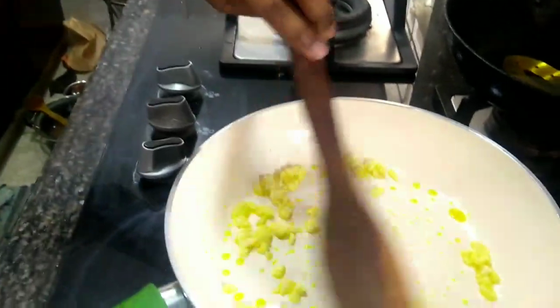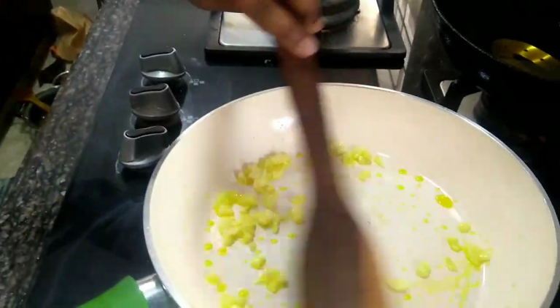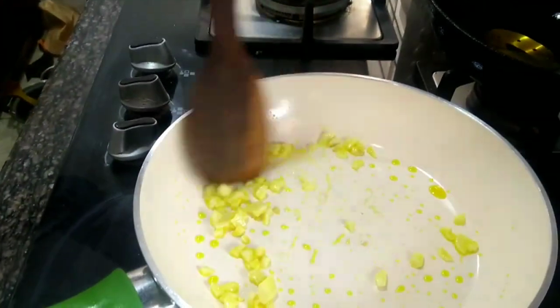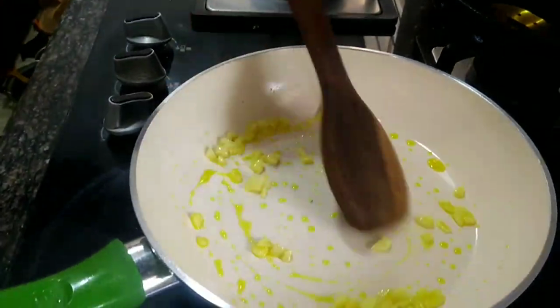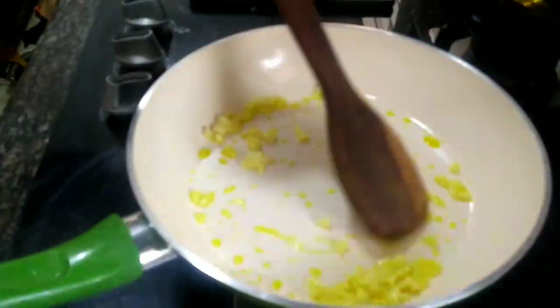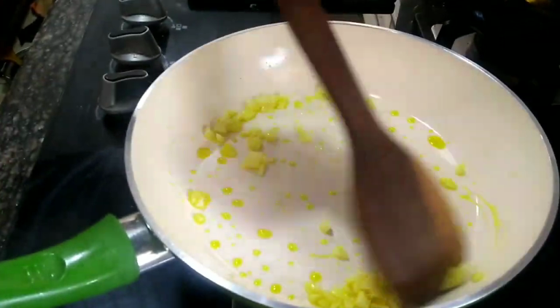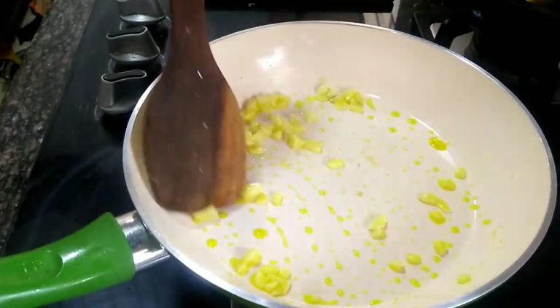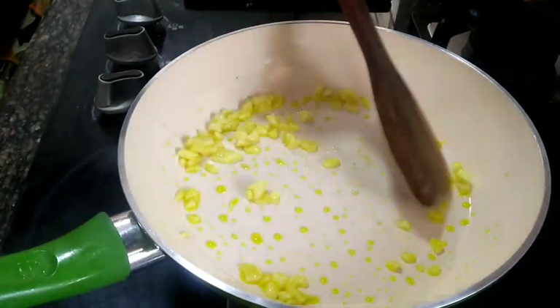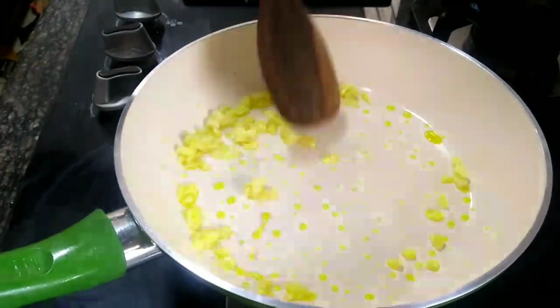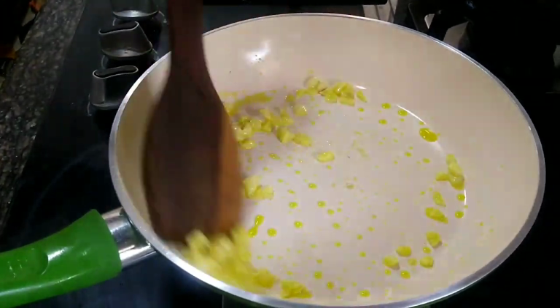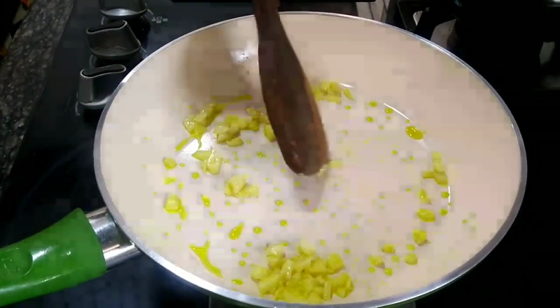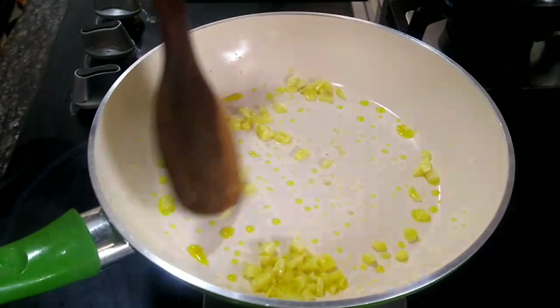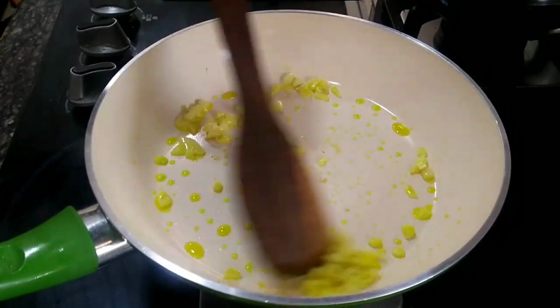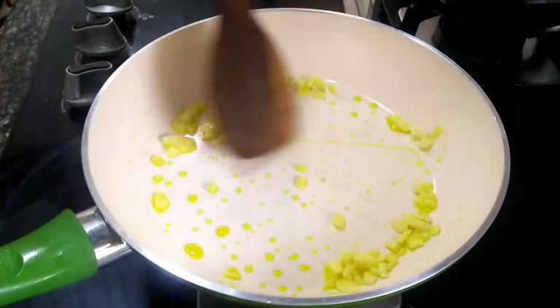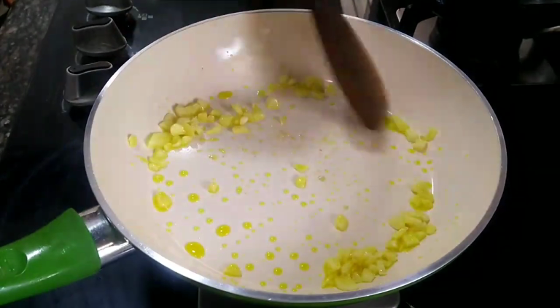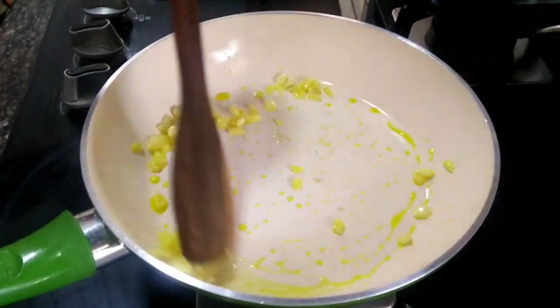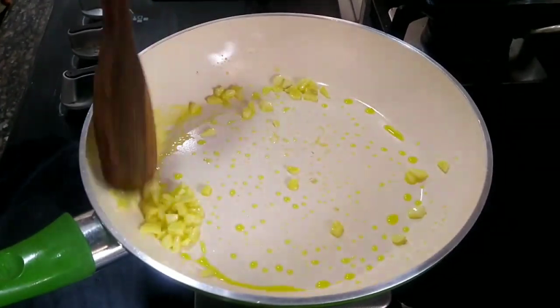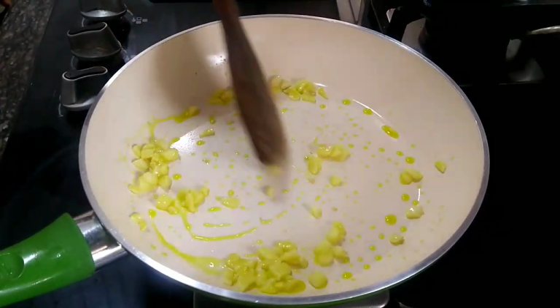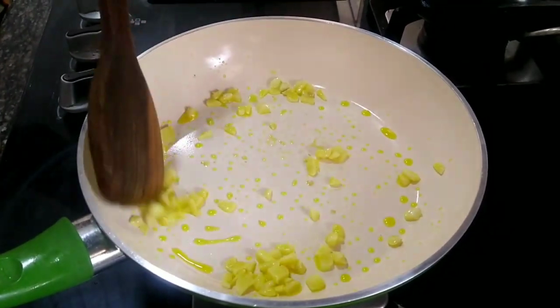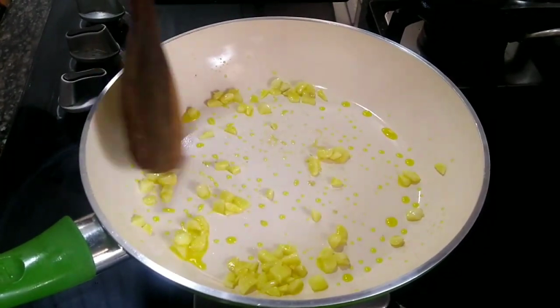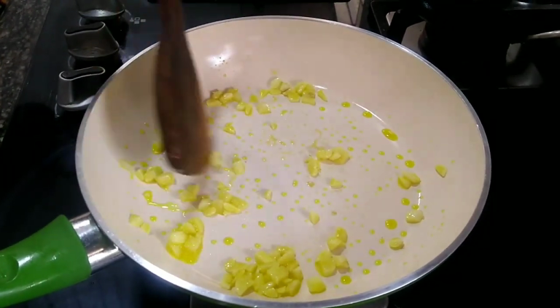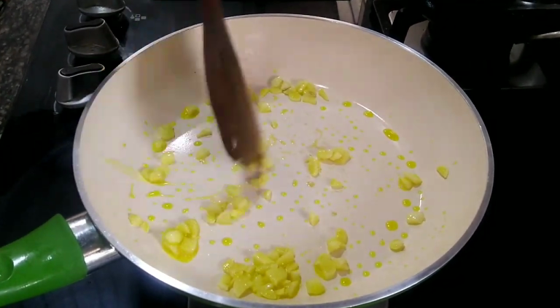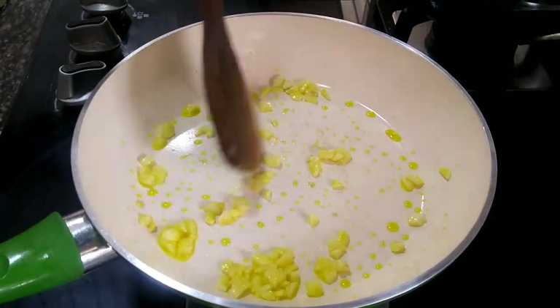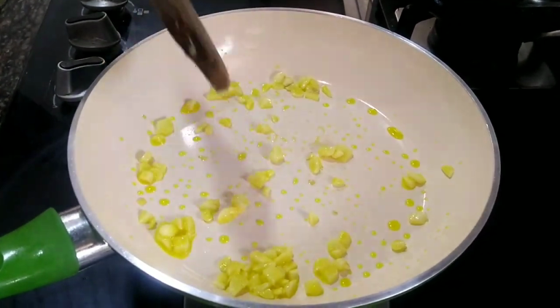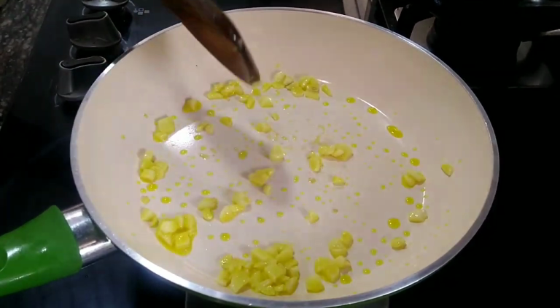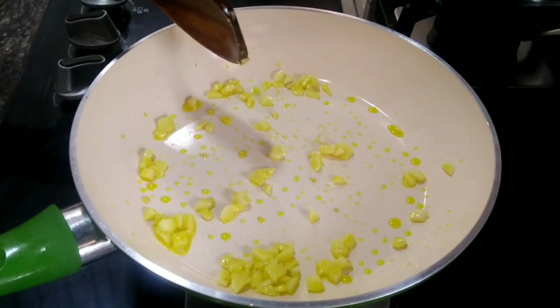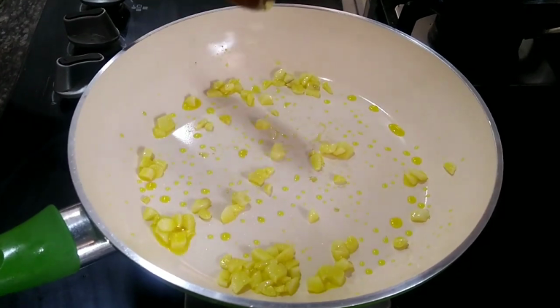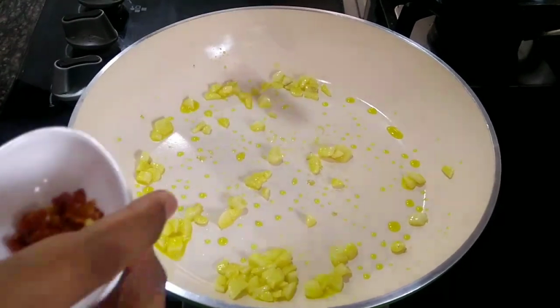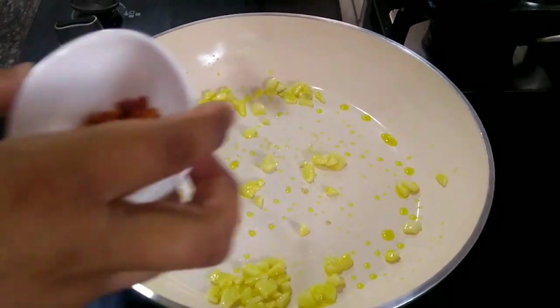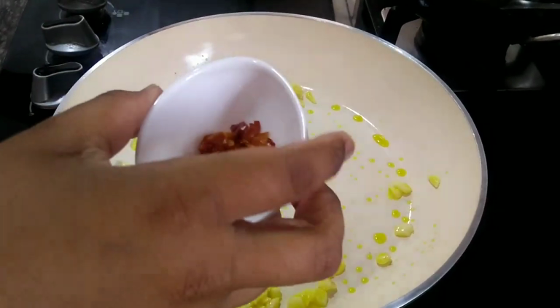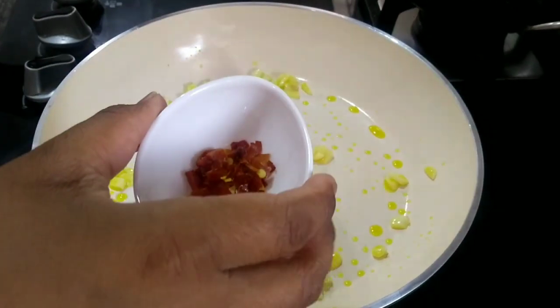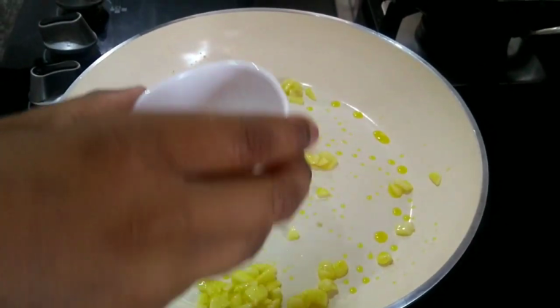I will show you how to make the sauce. I will add a bit of sauce. Let's make the red chili sauce.